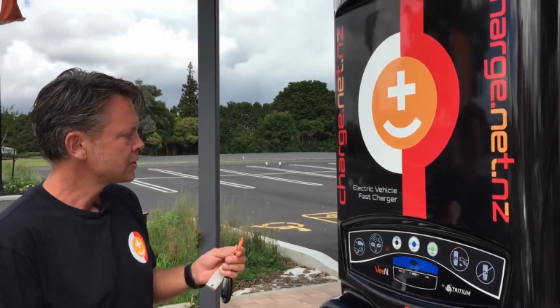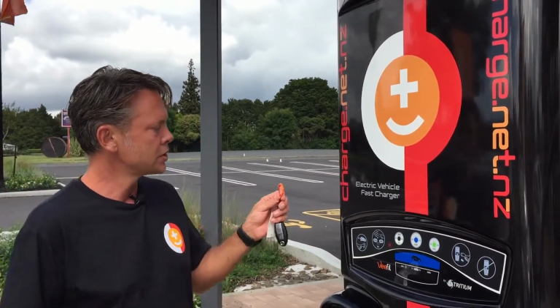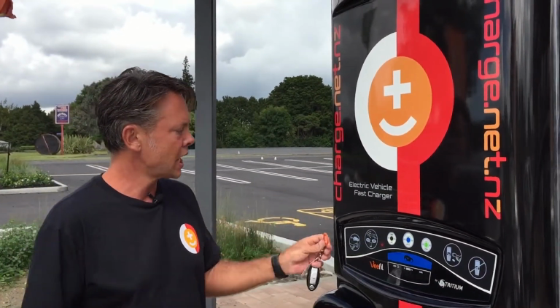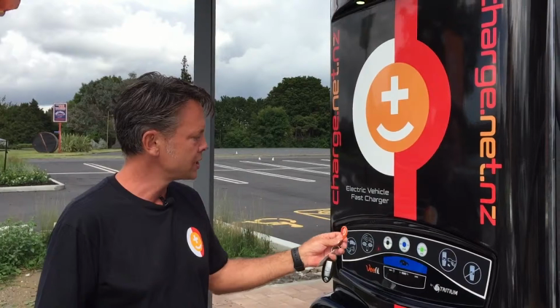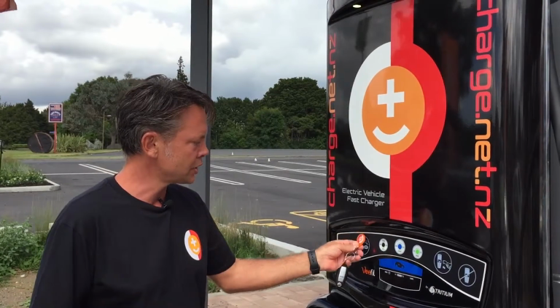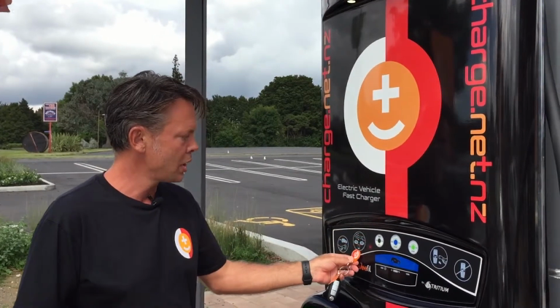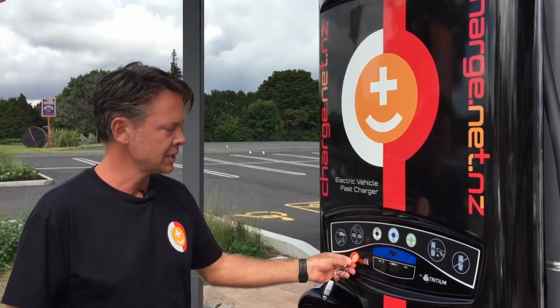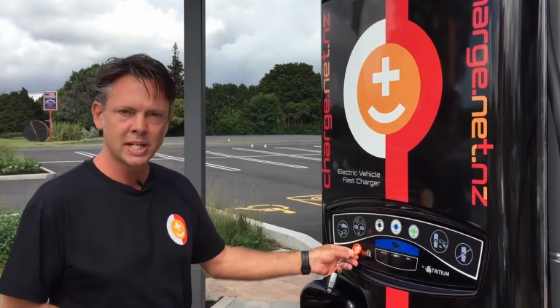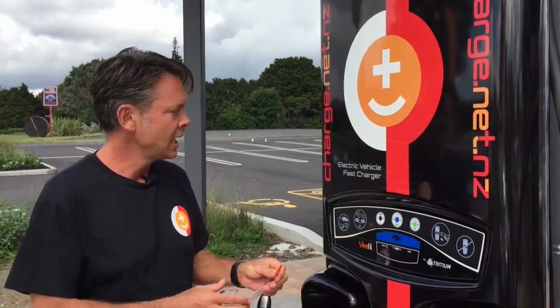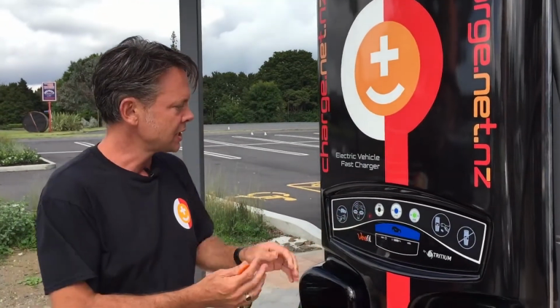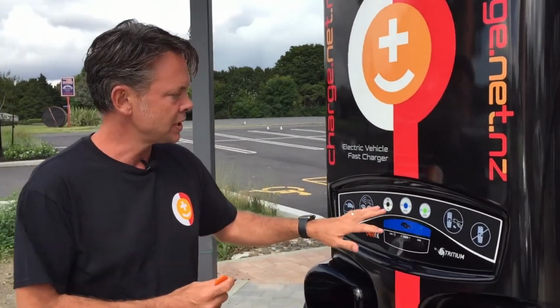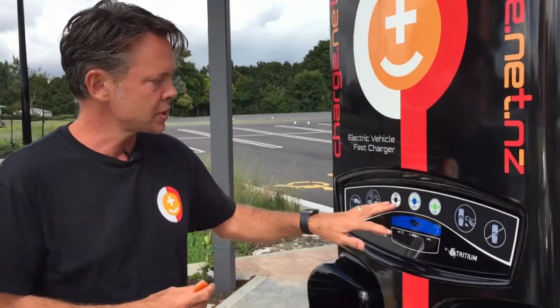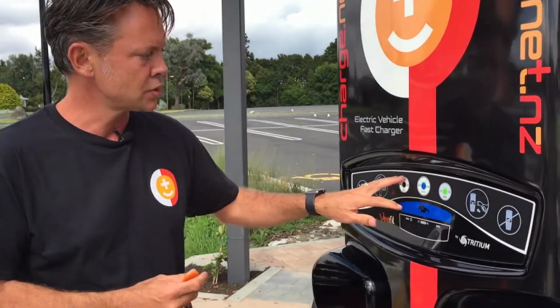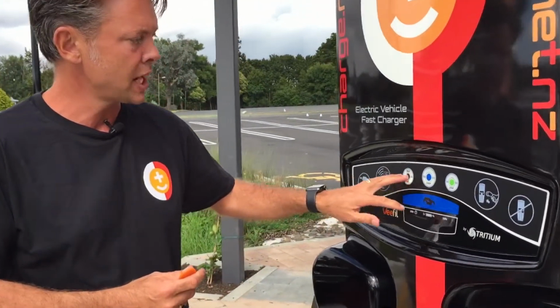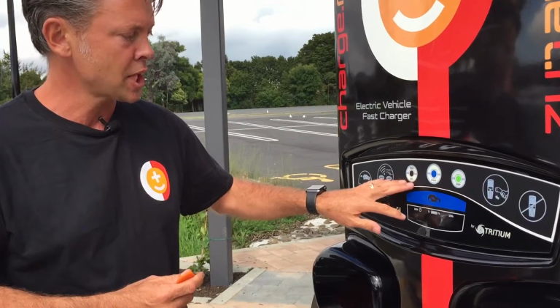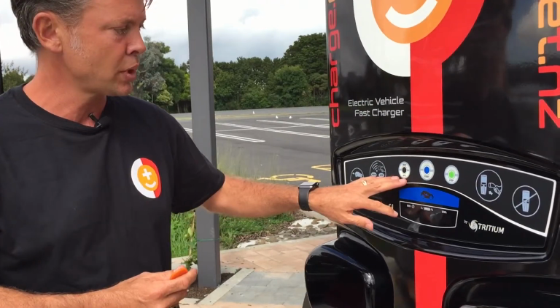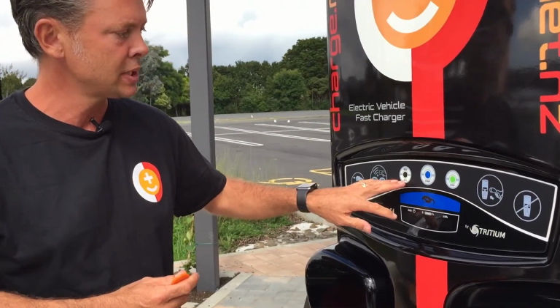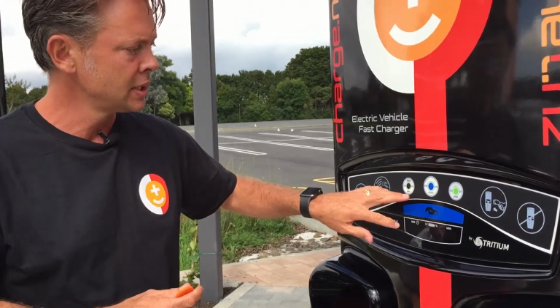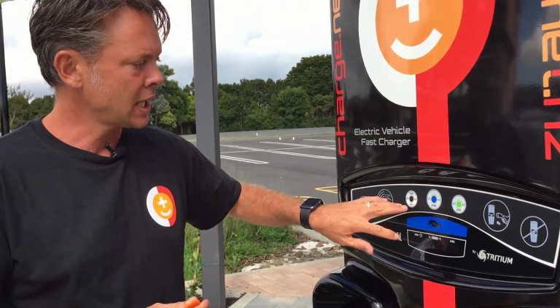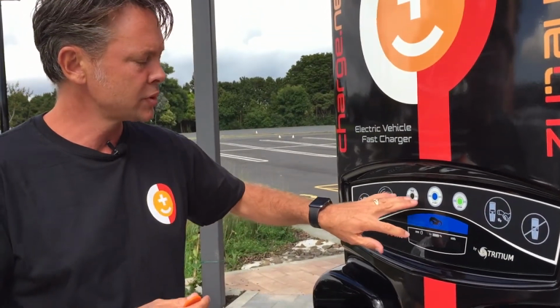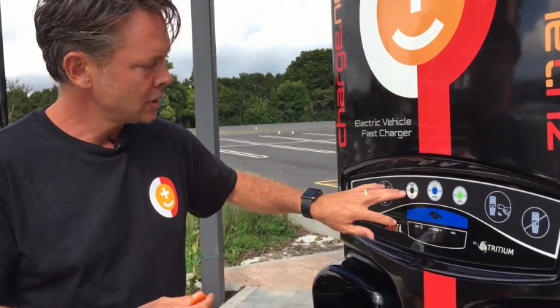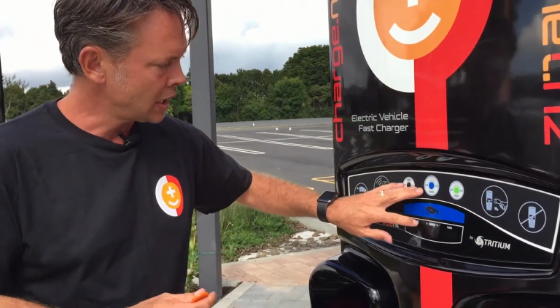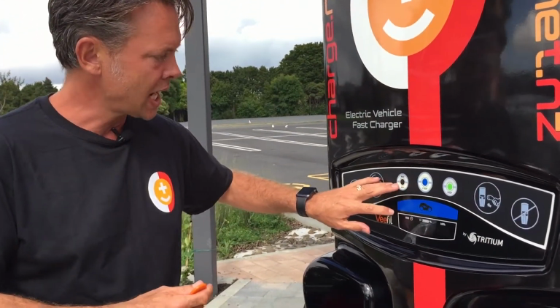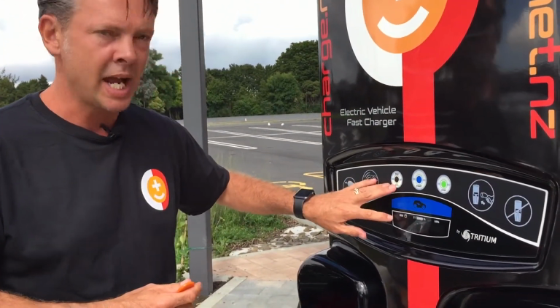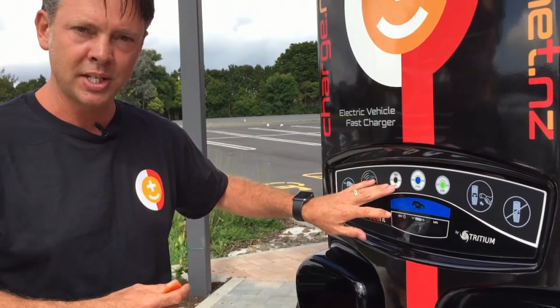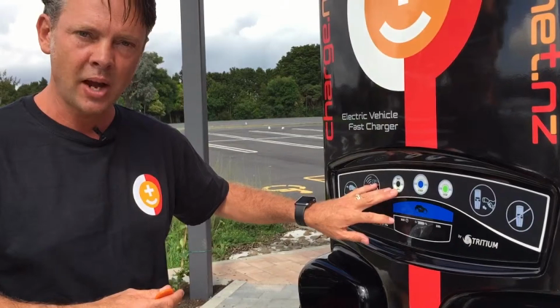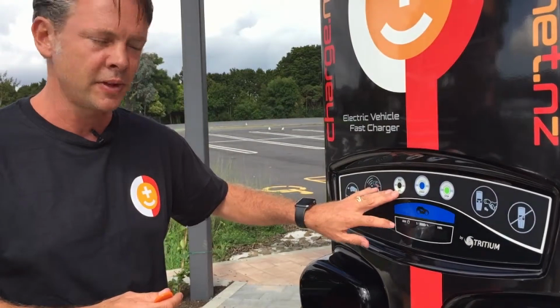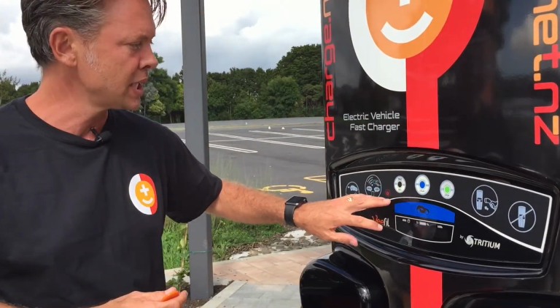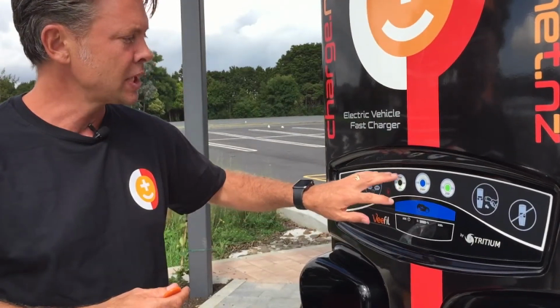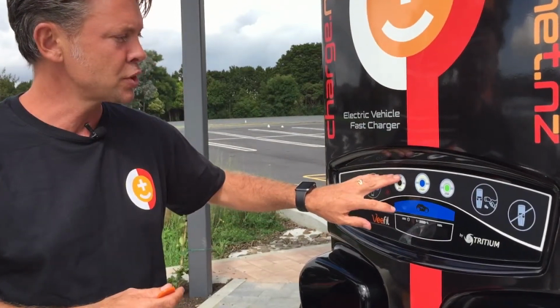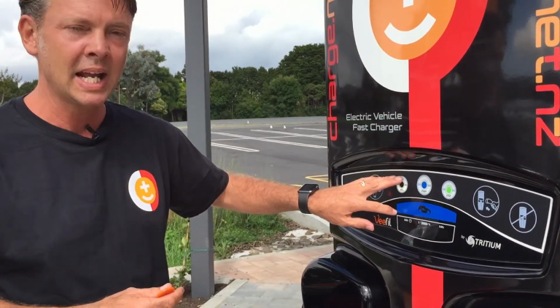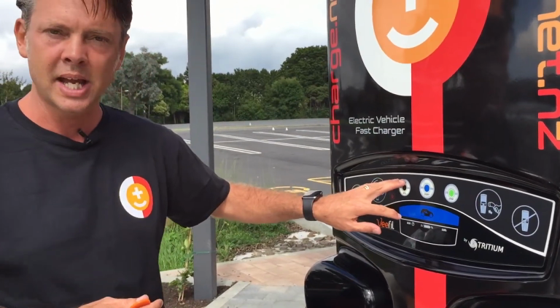To use the RFID, you just swipe it past the reader and it's going to give you options to choose how much charge you want to put in. It comes standard at 80% because it's healthier for the battery, but you can choose max and it'll take it up to 95%.